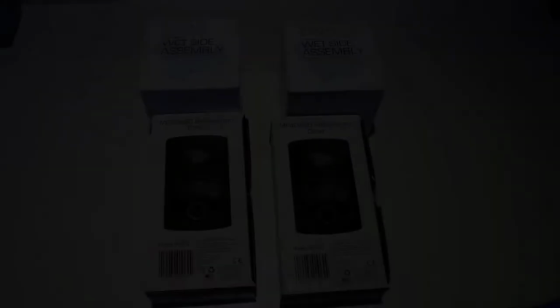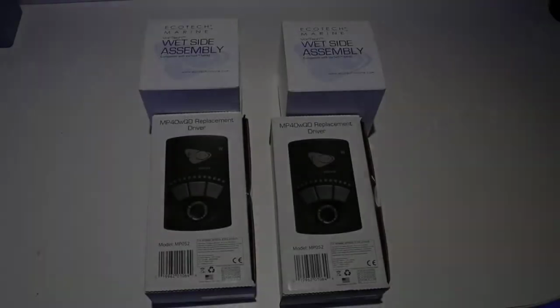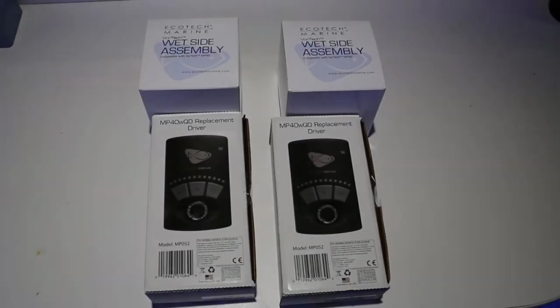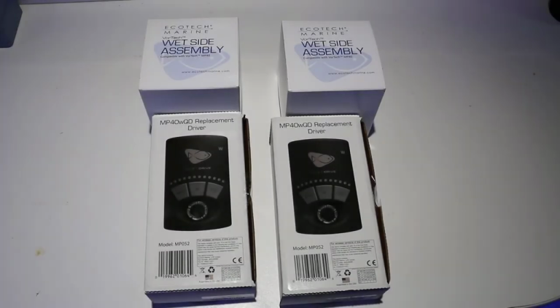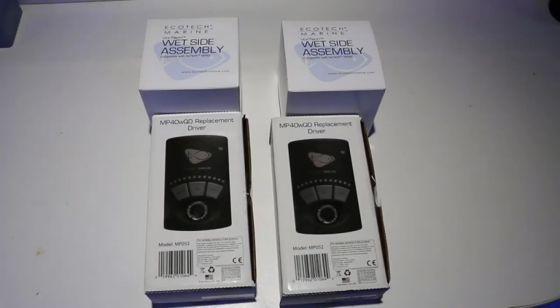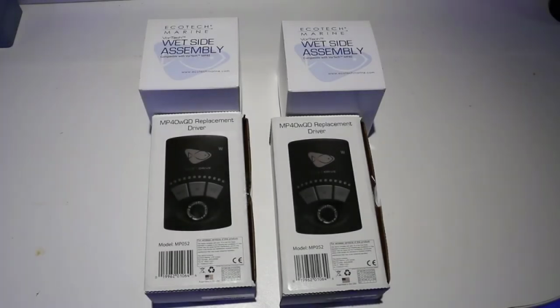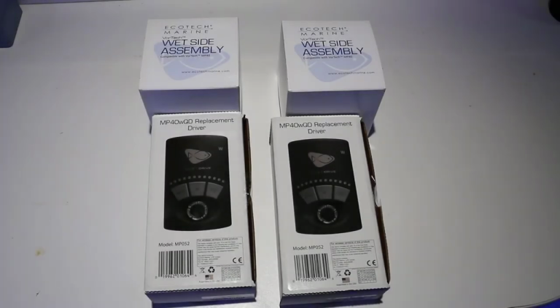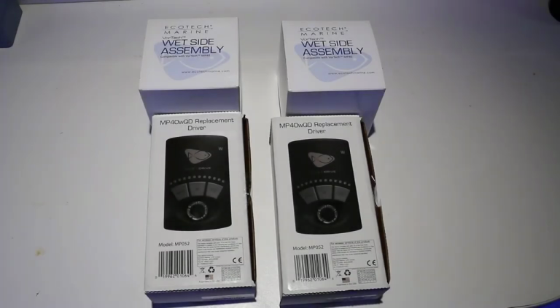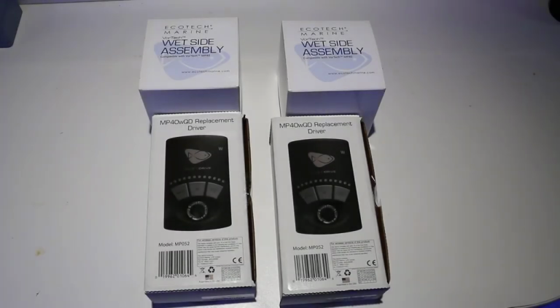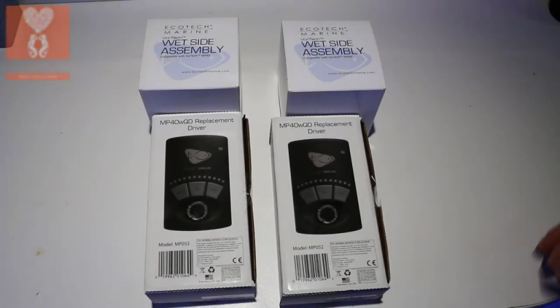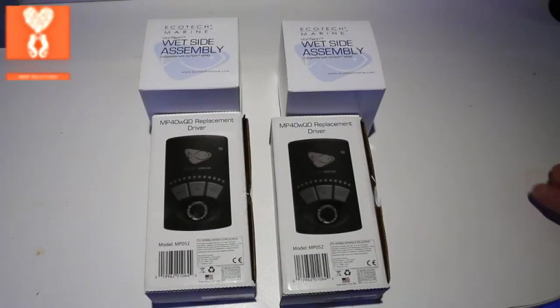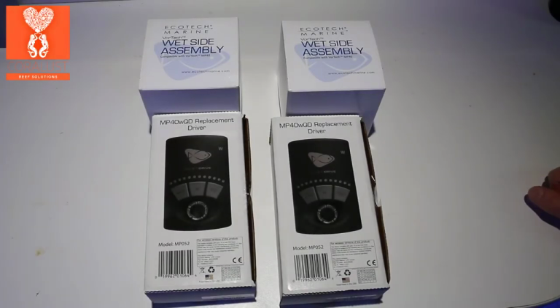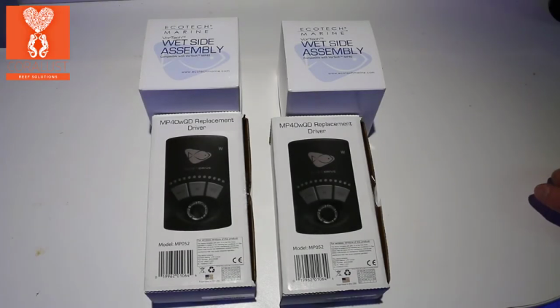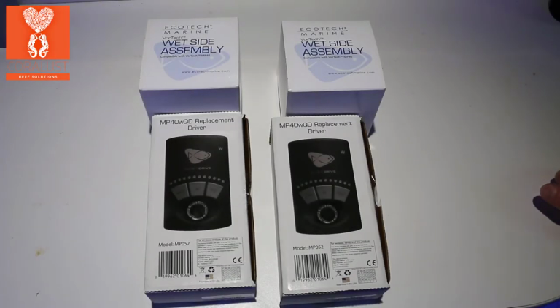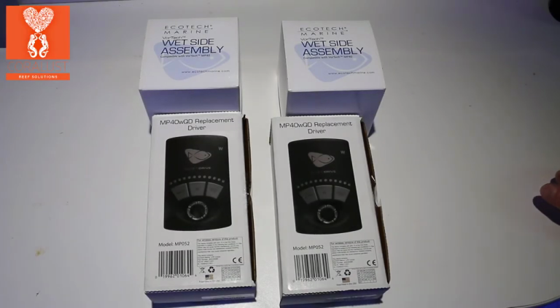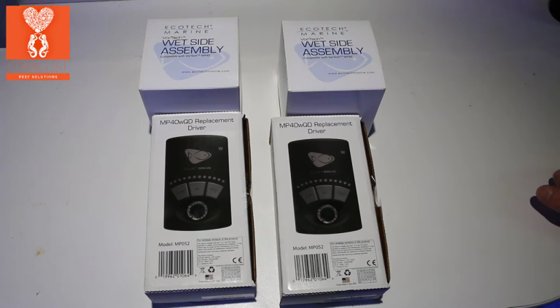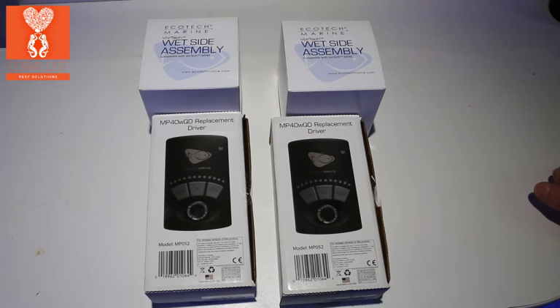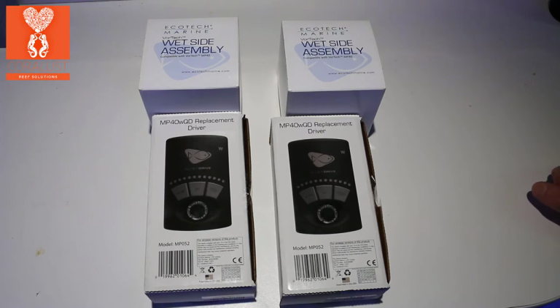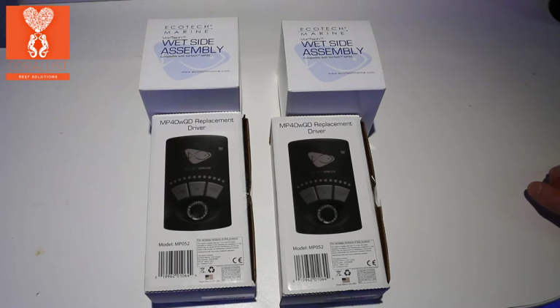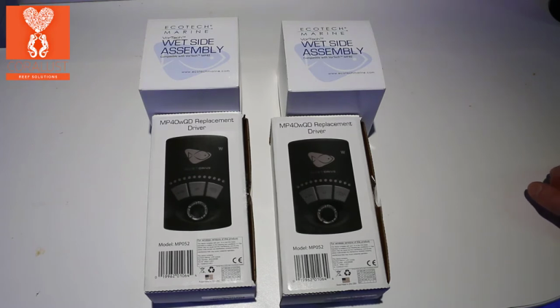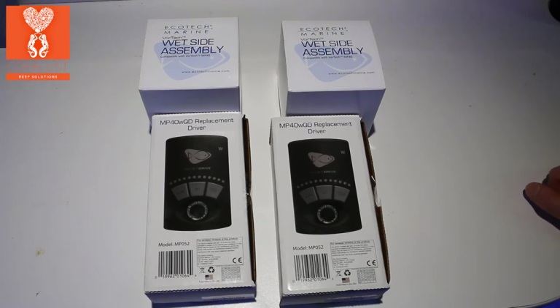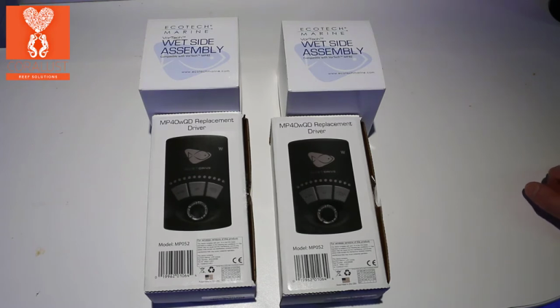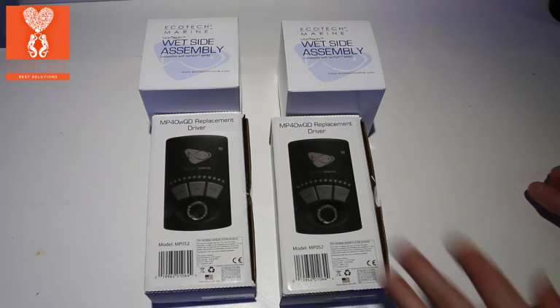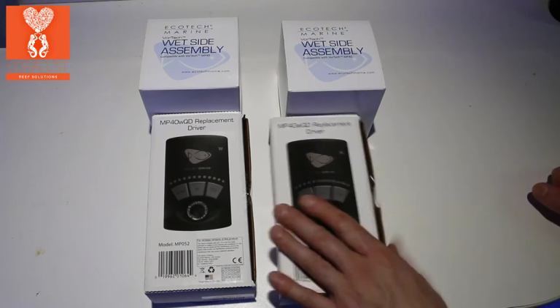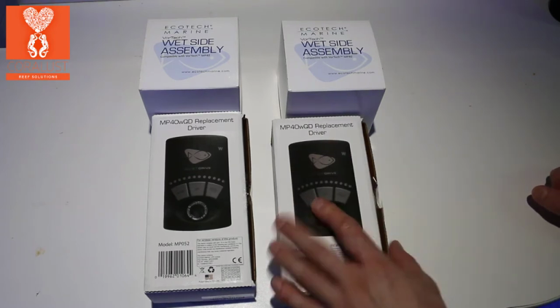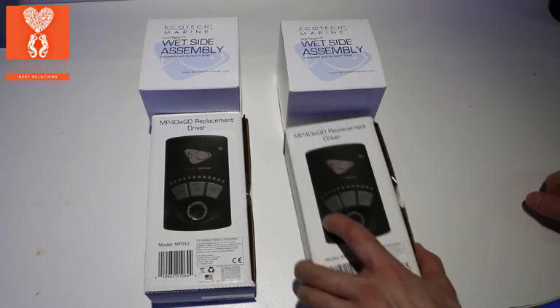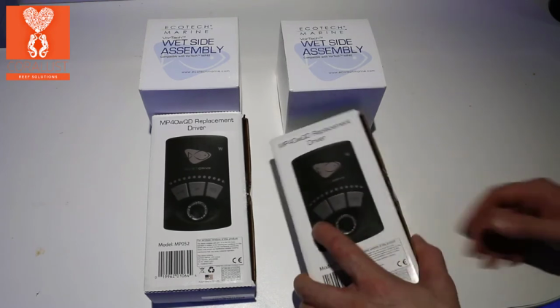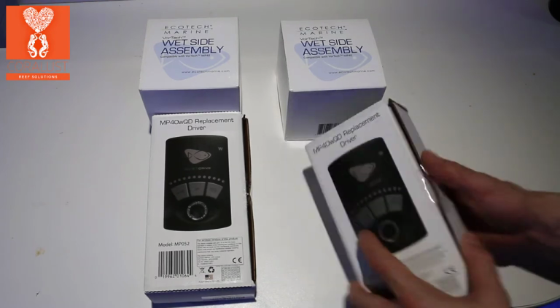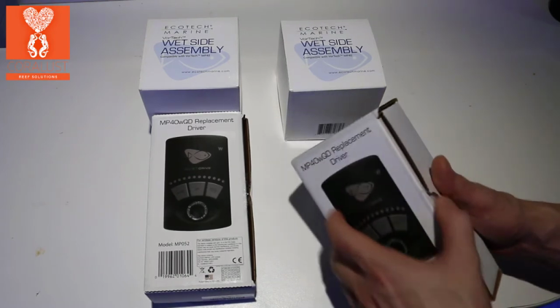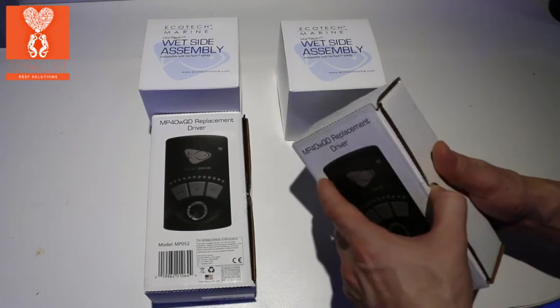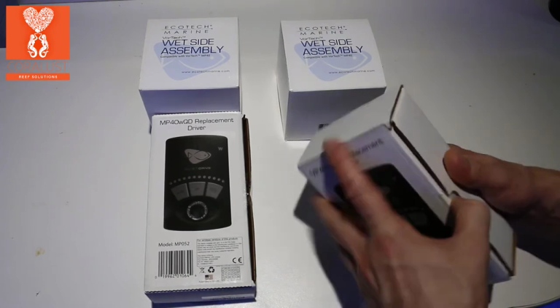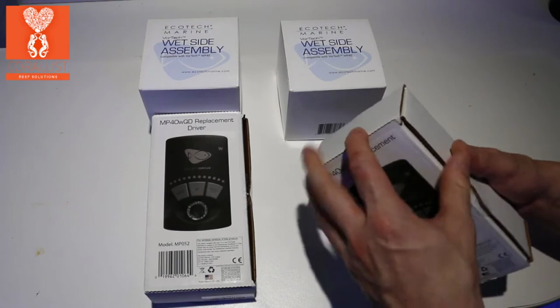Alright, good morning Reapers. I'm Daniel from Coraless and this is the unboxing for the MP45 drive upgrade. I'm just going to show you guys what we're going to have to do to upgrade these parts.